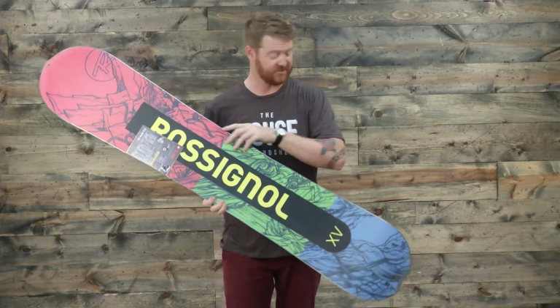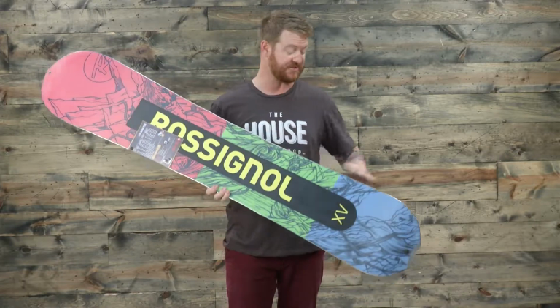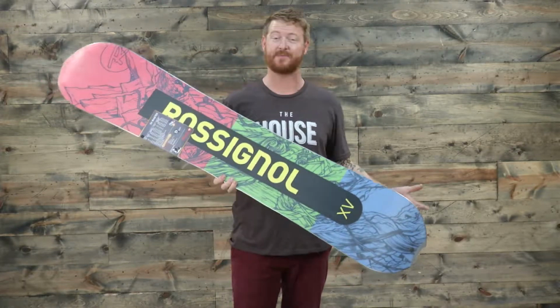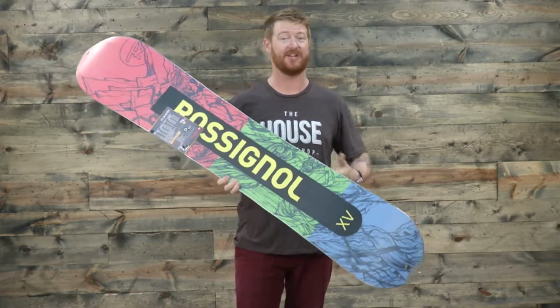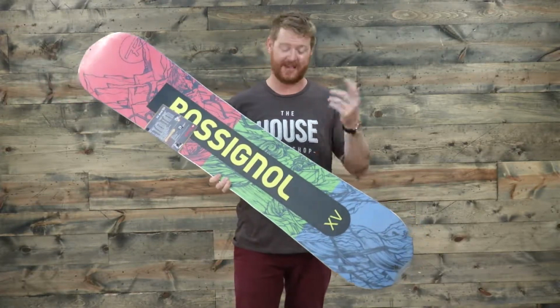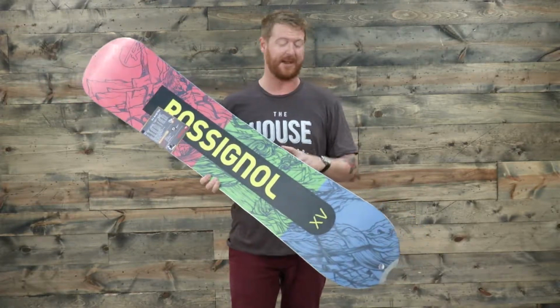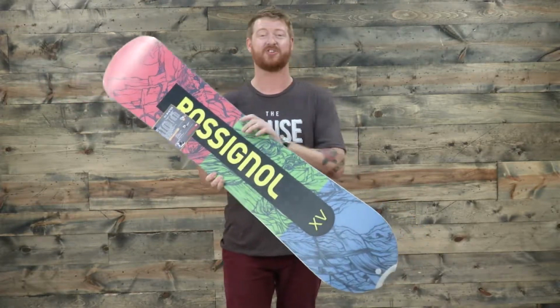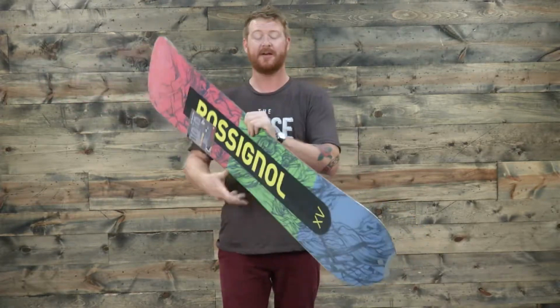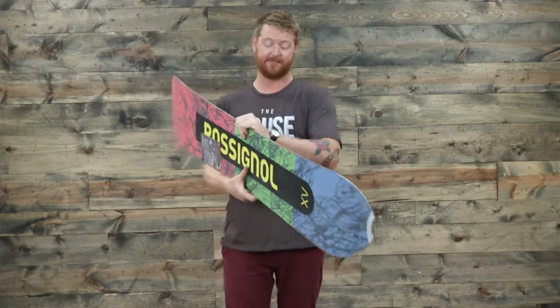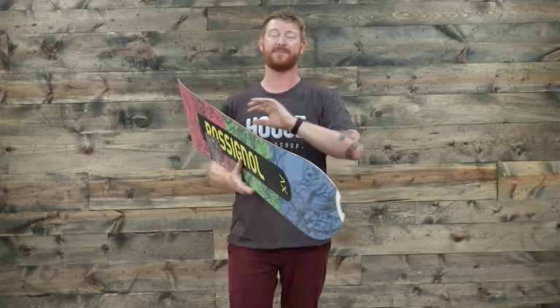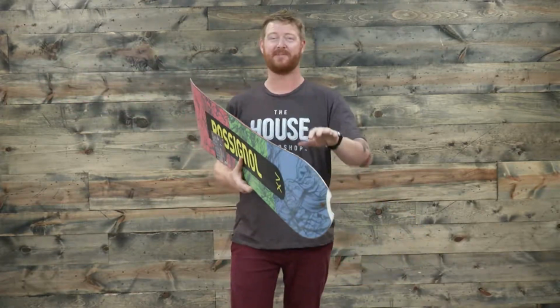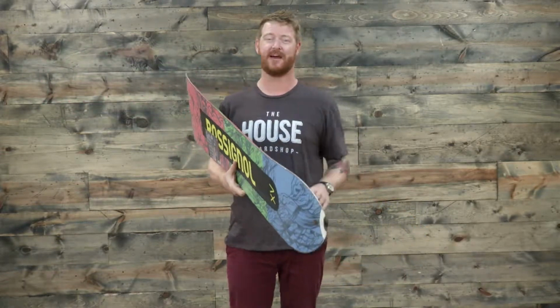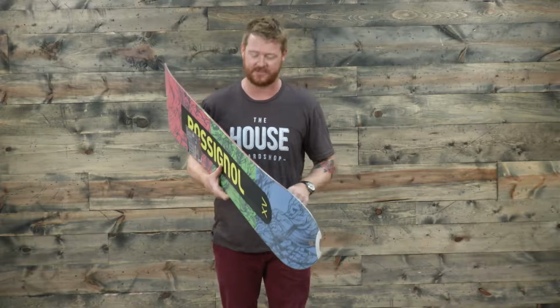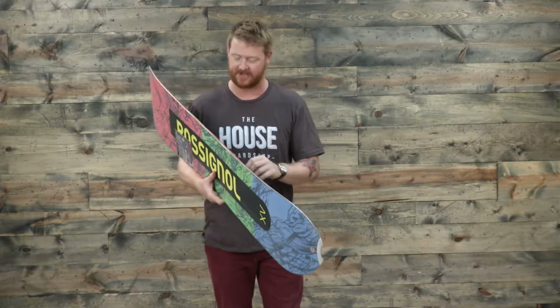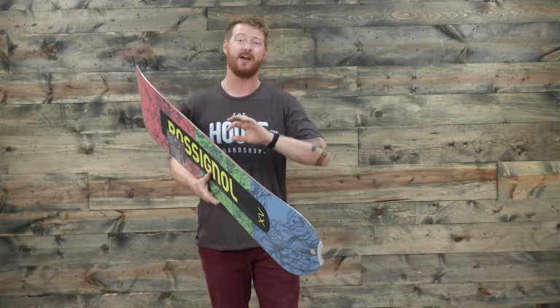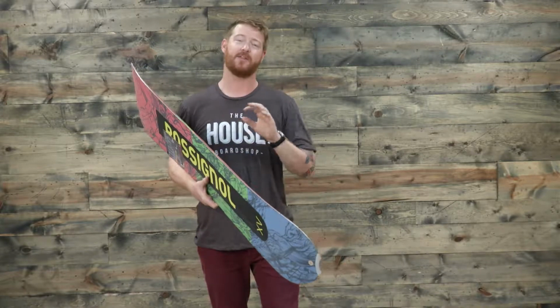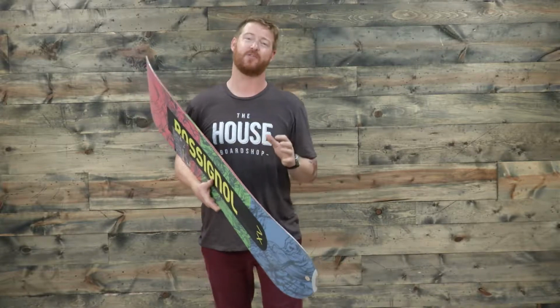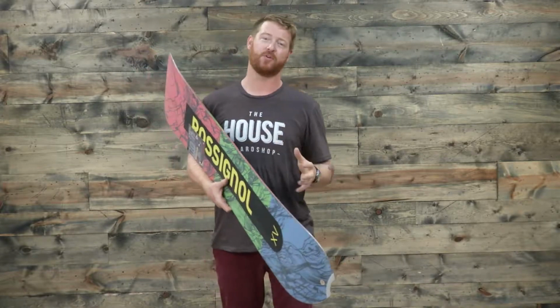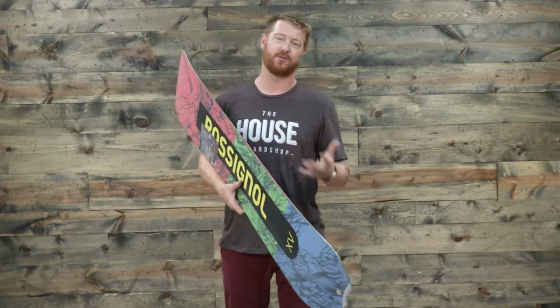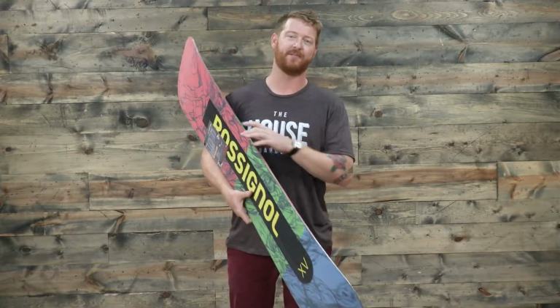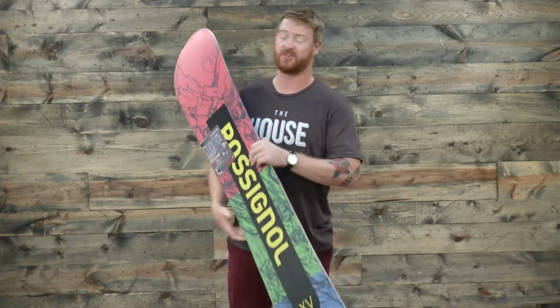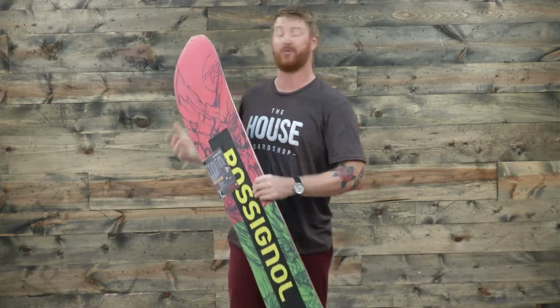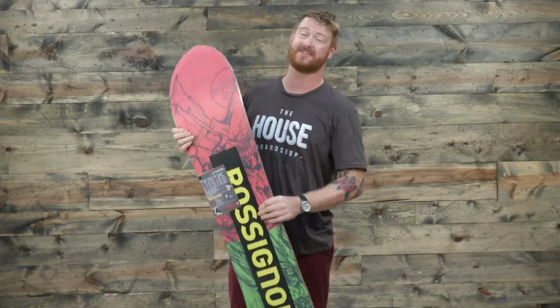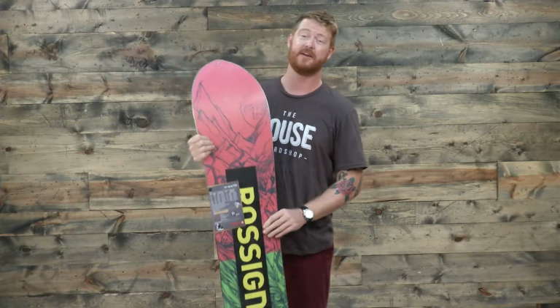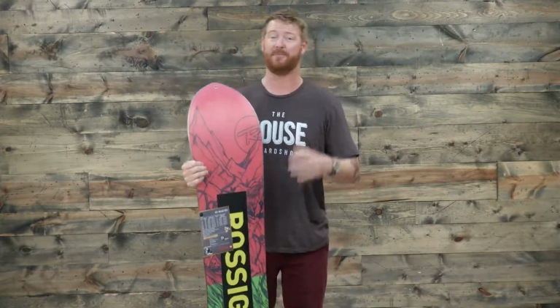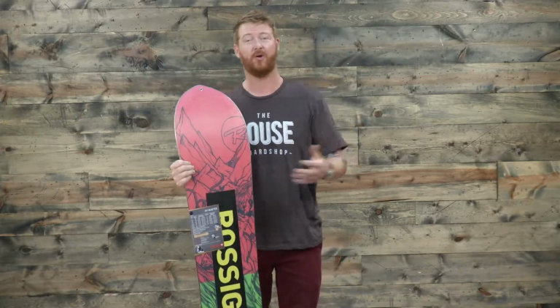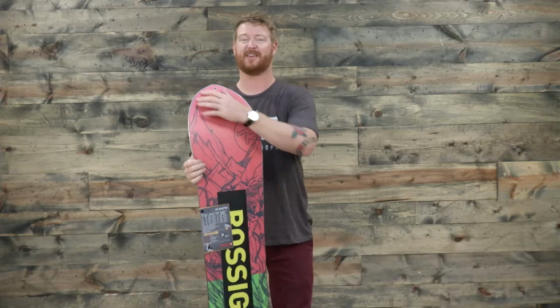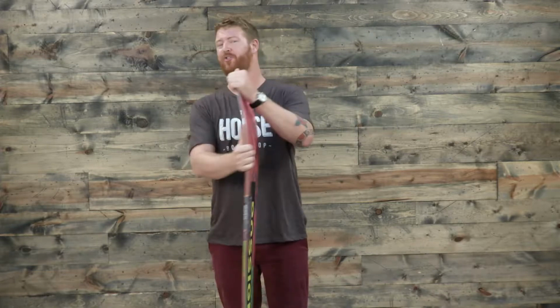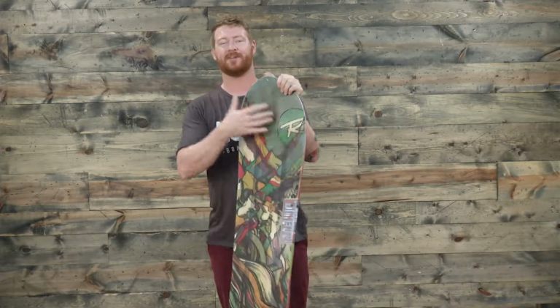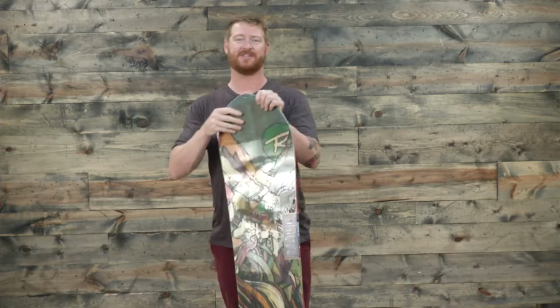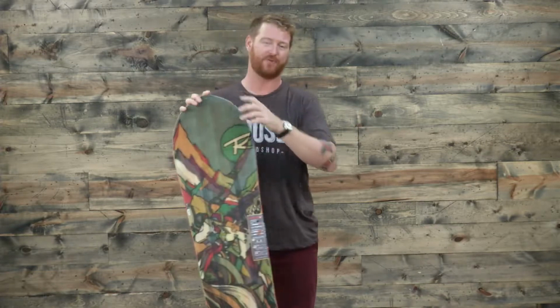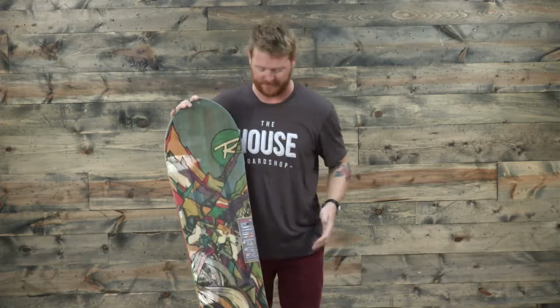There's a 360 wrap steel edge and again that magnetic traction M7 style technology that allows the board to really grip on firm snow. You can ride this thing on hard pack, in crappy conditions, and floating in powder.